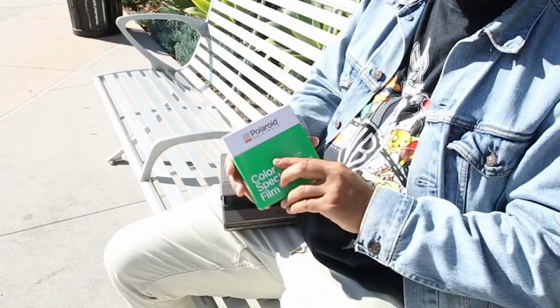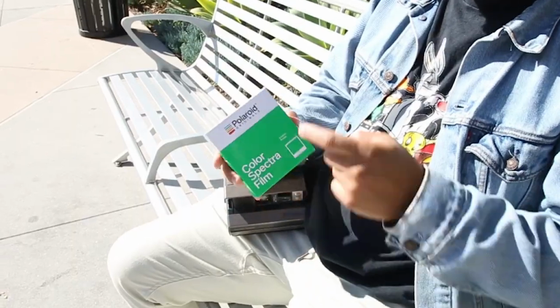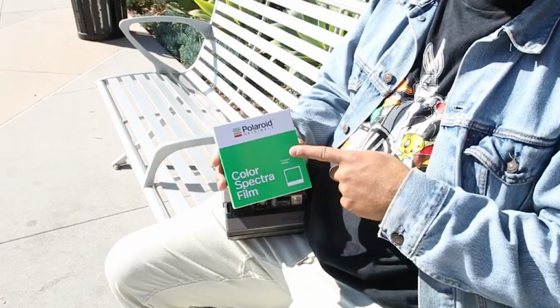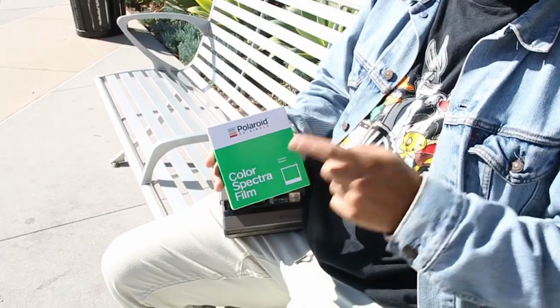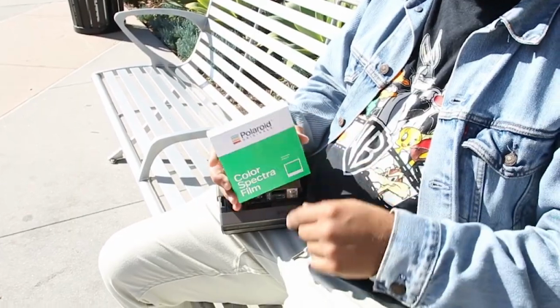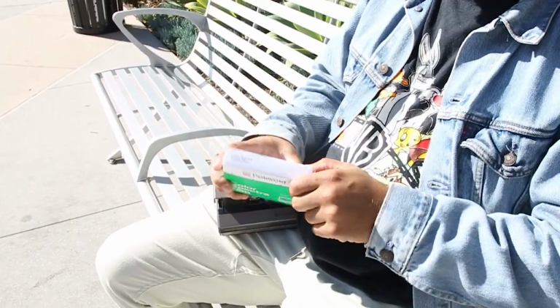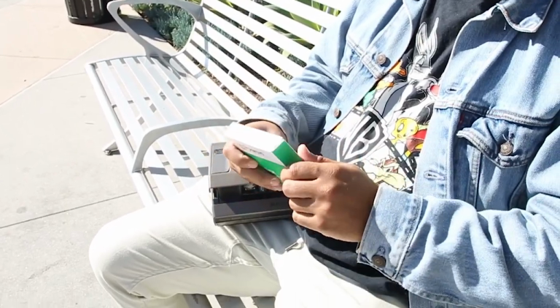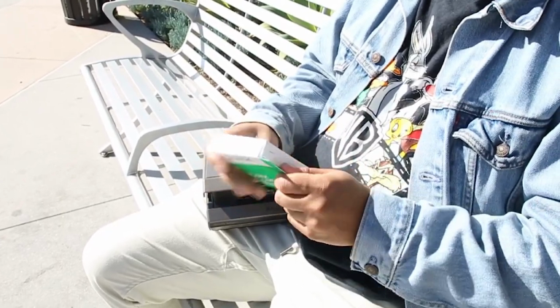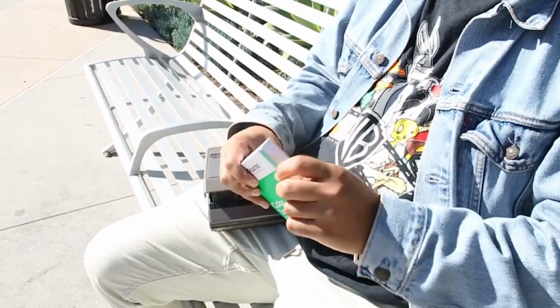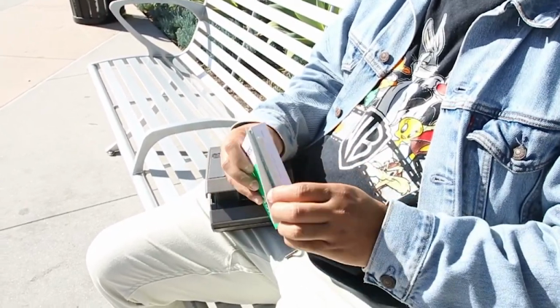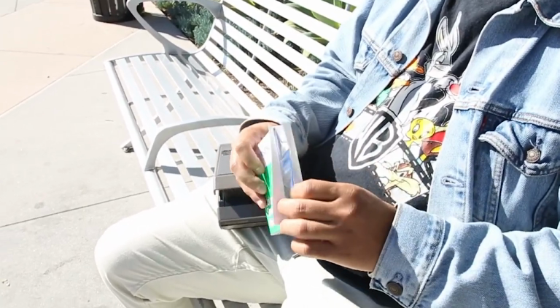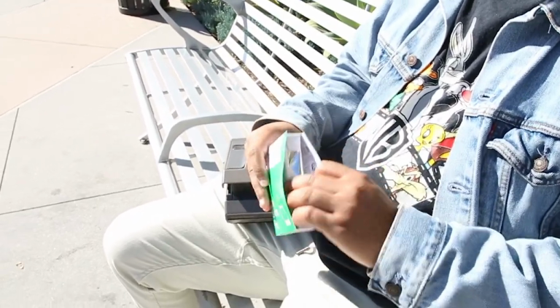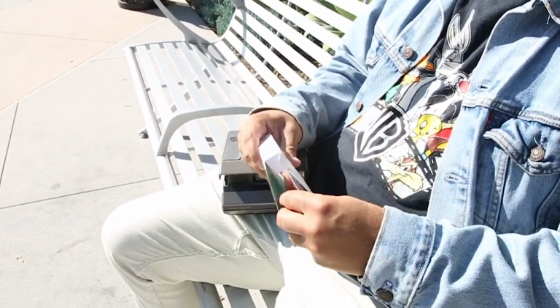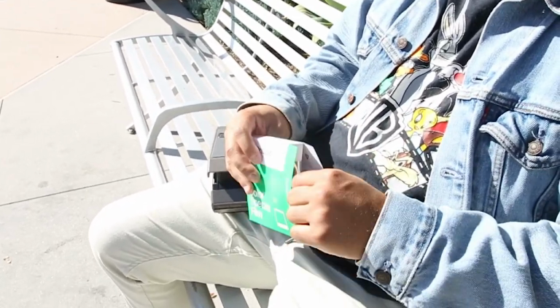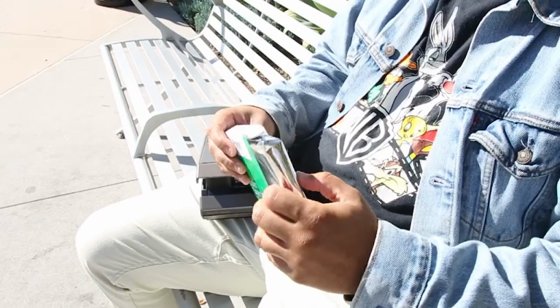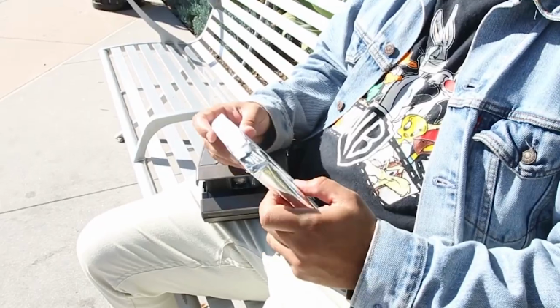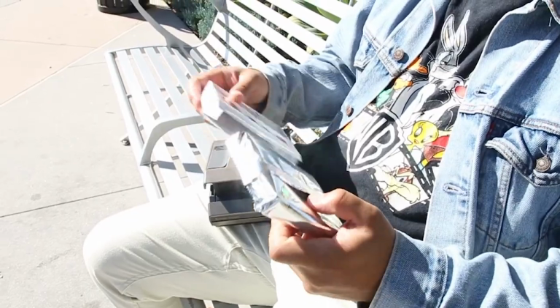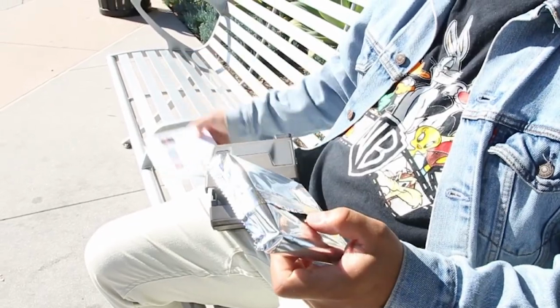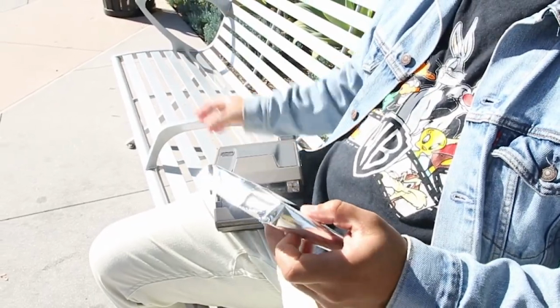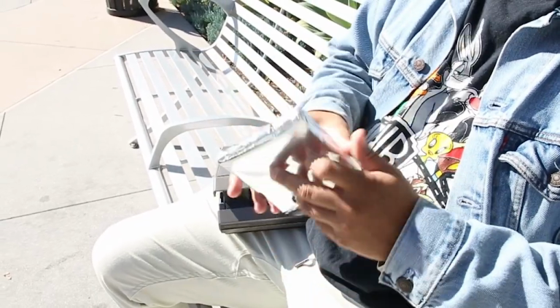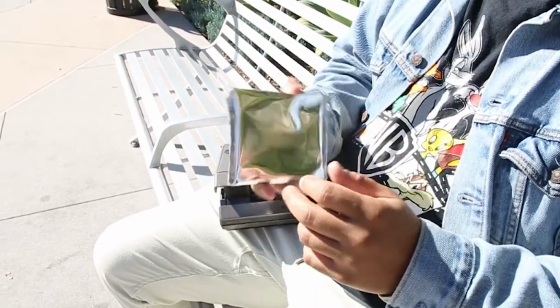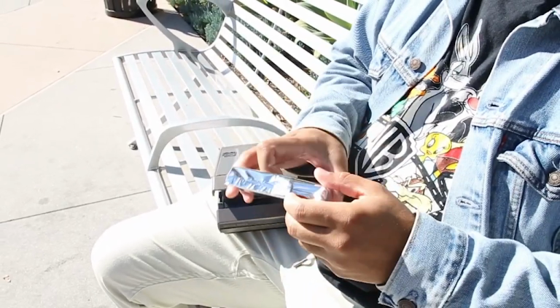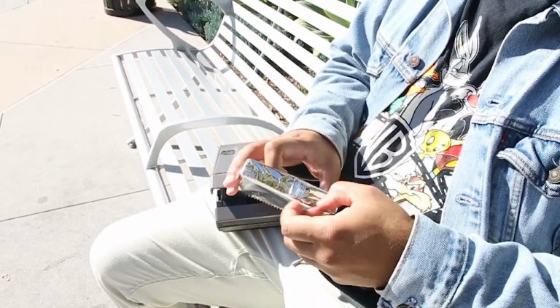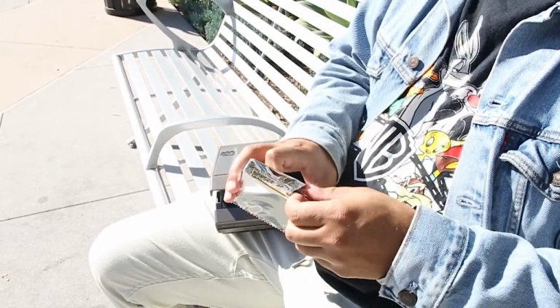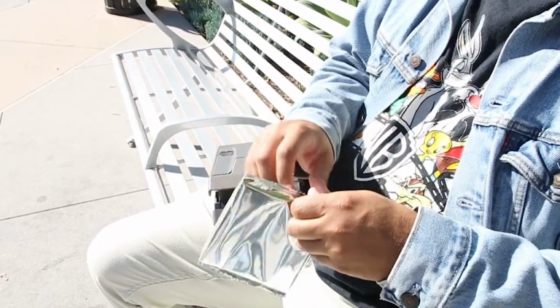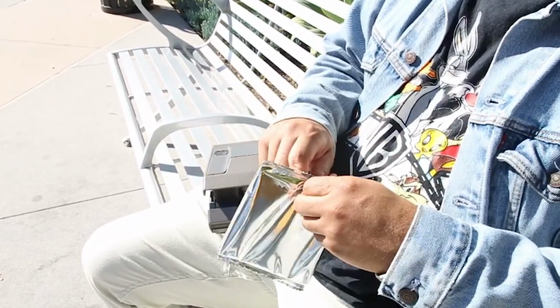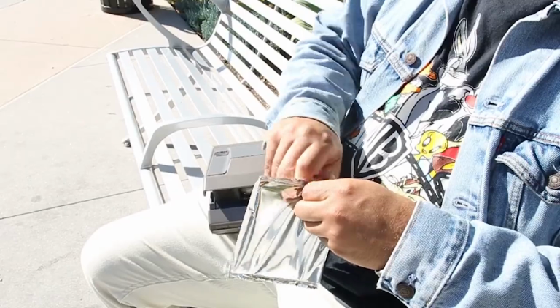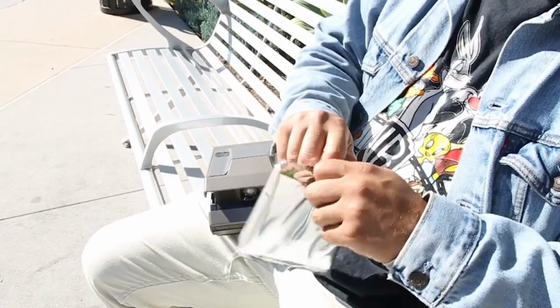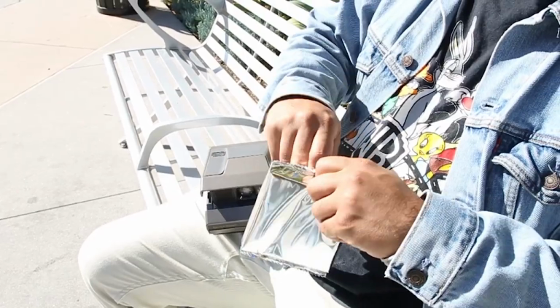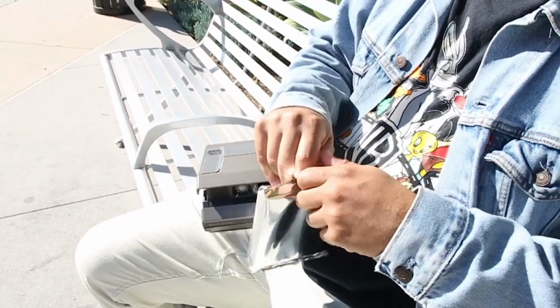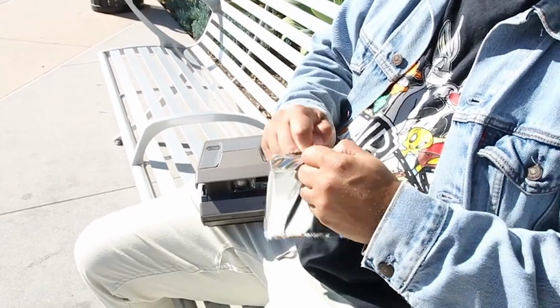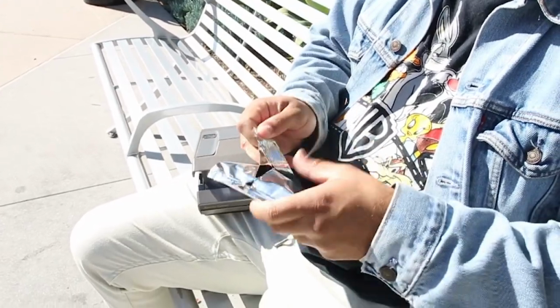So we're going to be shooting with Polaroid Originals color Spectra film. It's a bit risky because we all know the issues that this camera system has, so hopefully we have good results — no stress today and everything works the way it should.